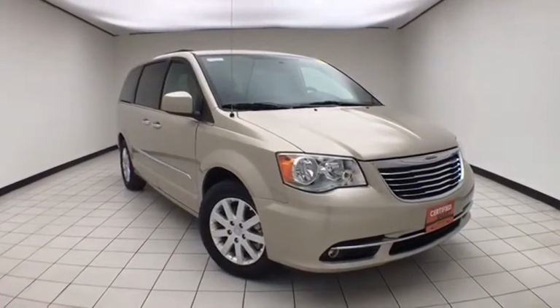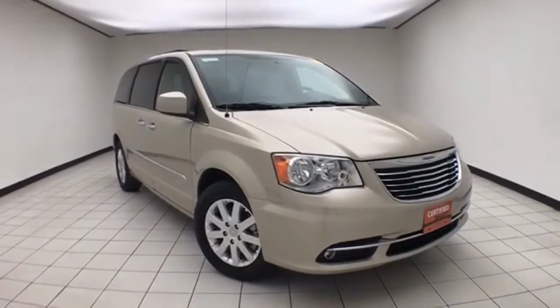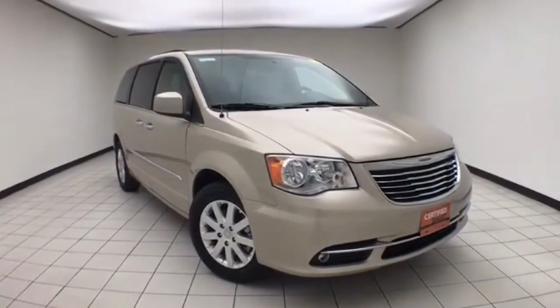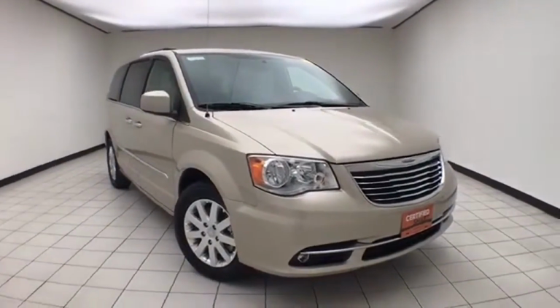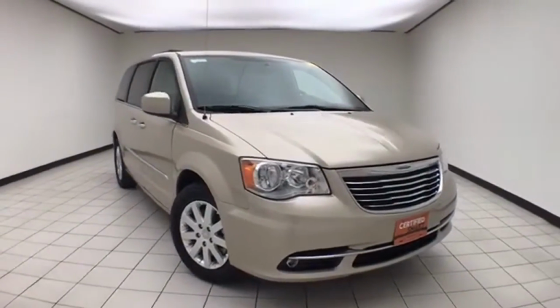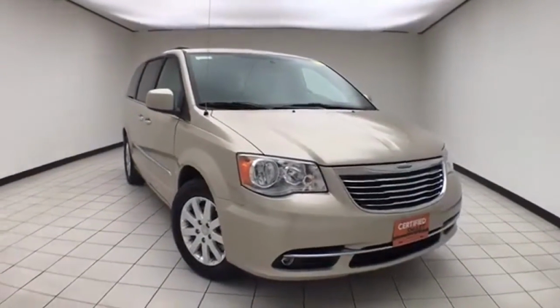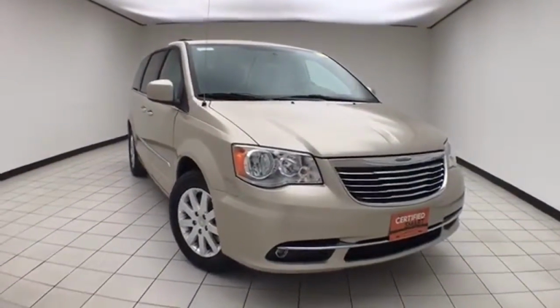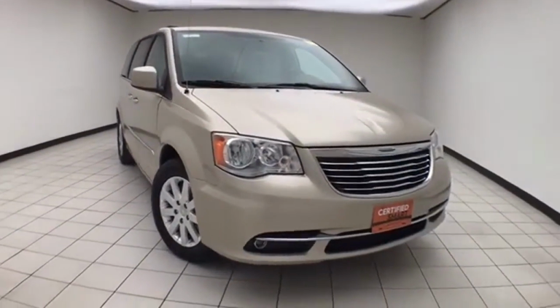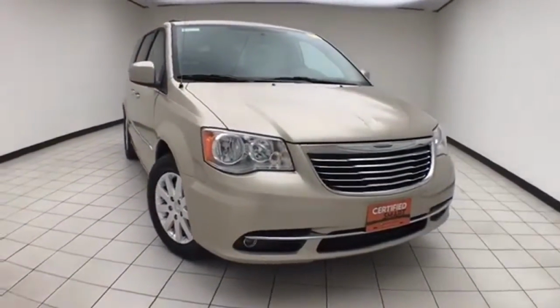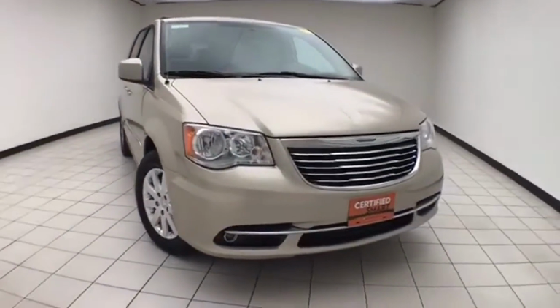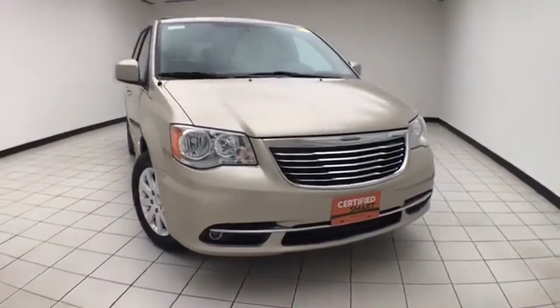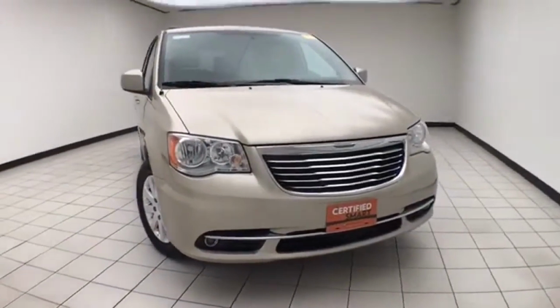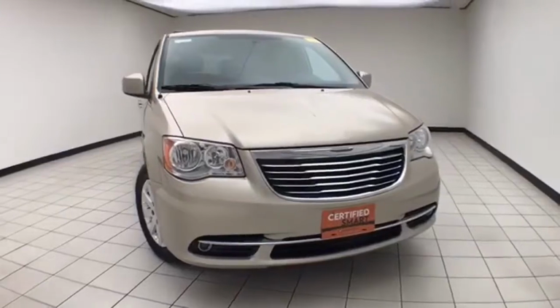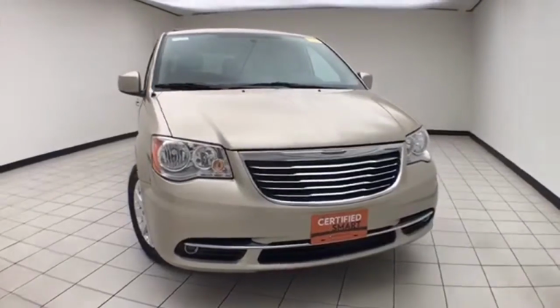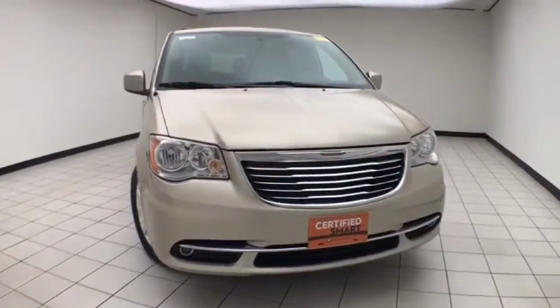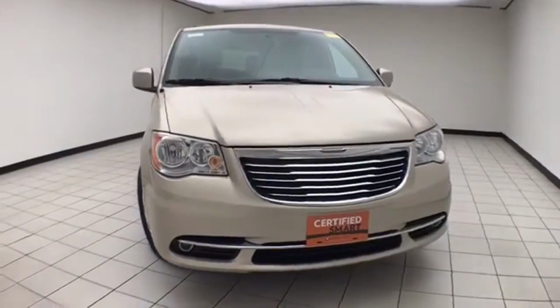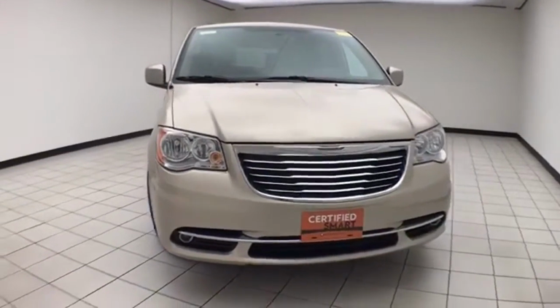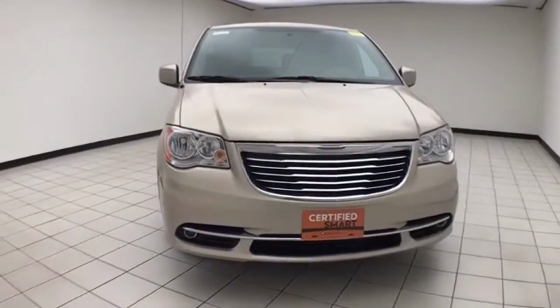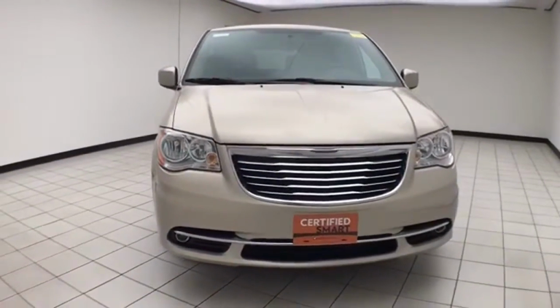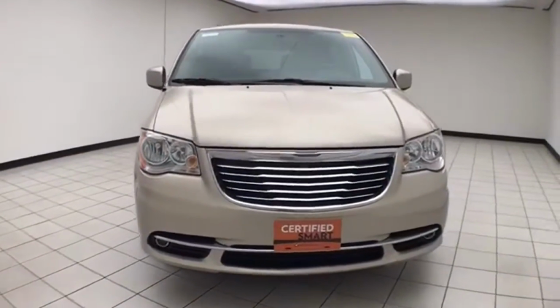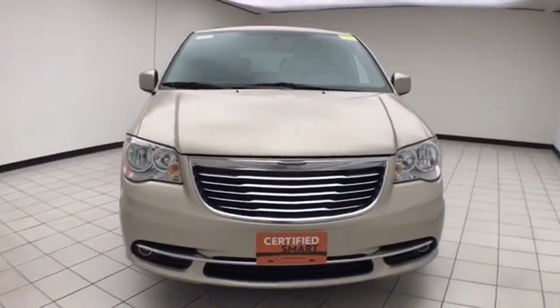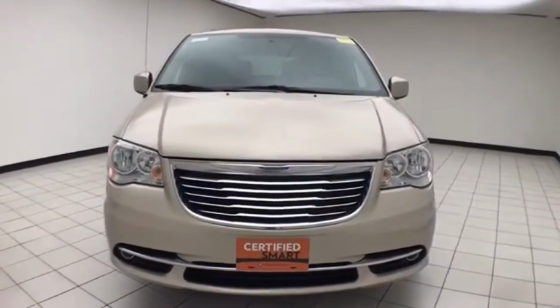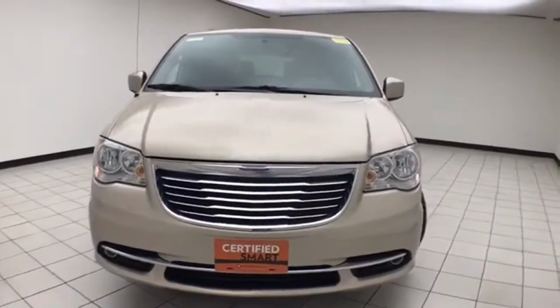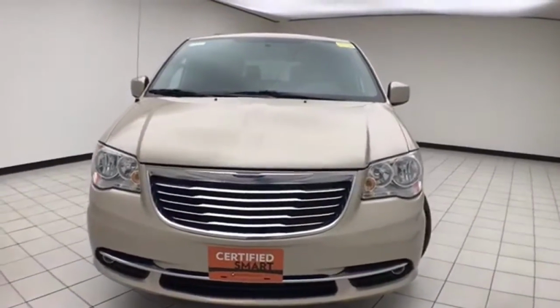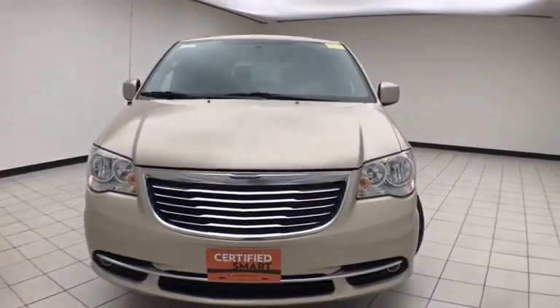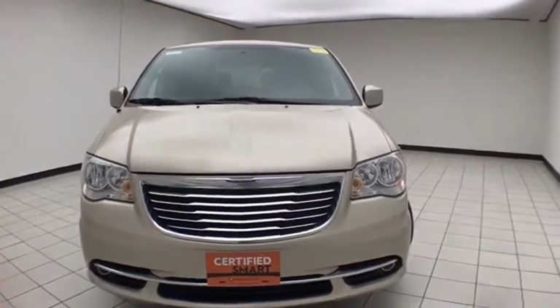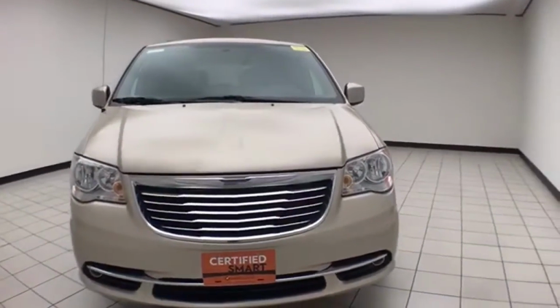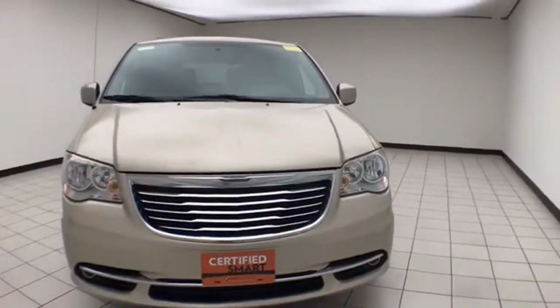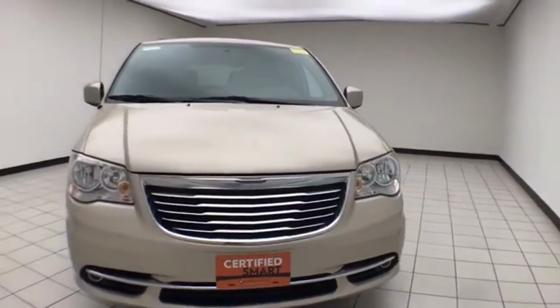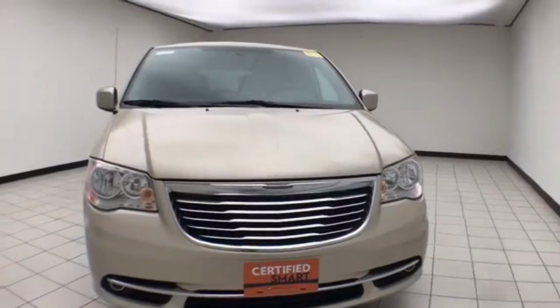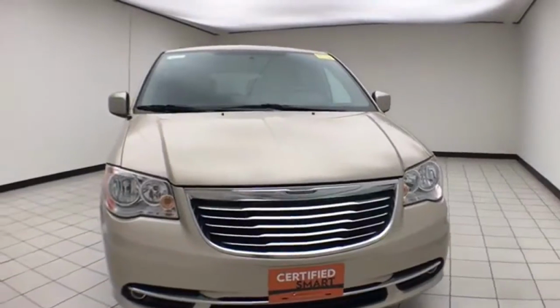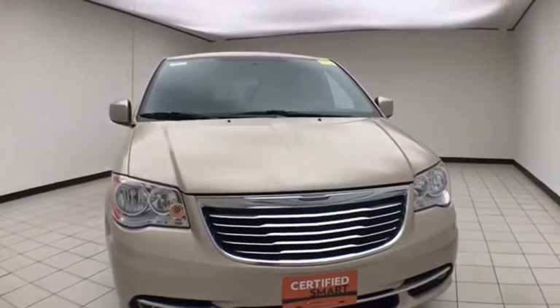Welcome to Chewbacca and Chevrolet Chrysler Center. Today's special is a Chrysler Group Certified 2016 Chrysler Town & Country Touring. Stock number E1737A.